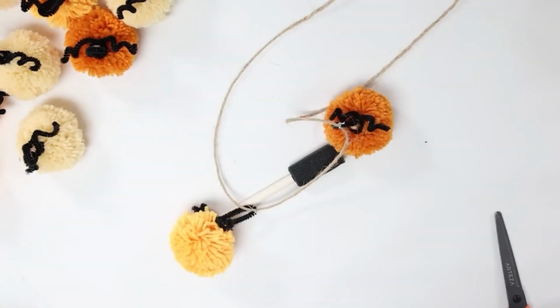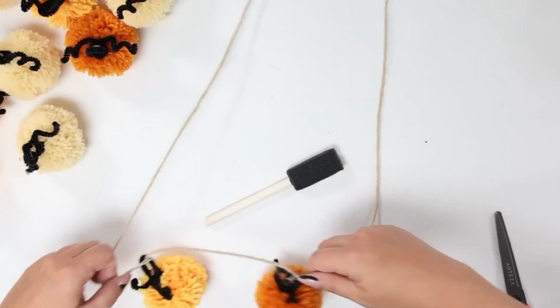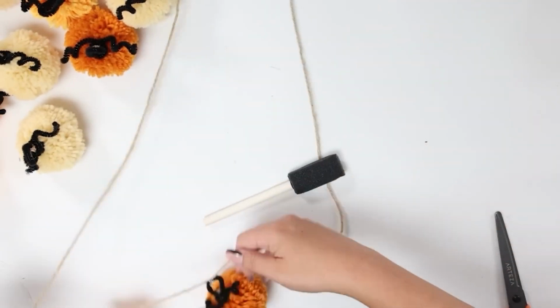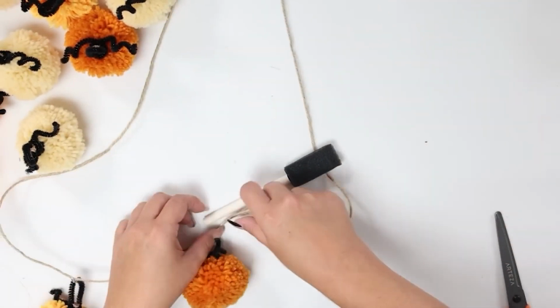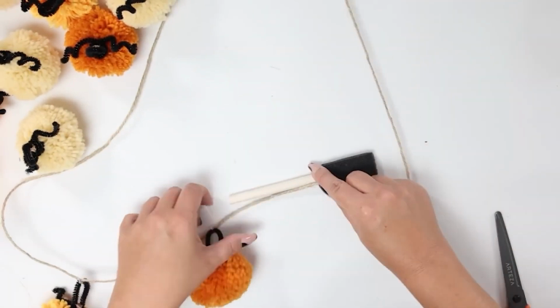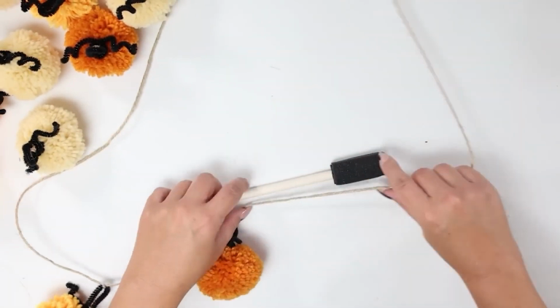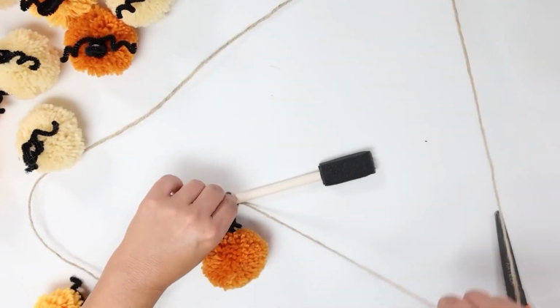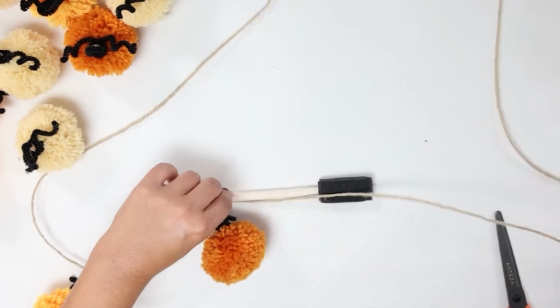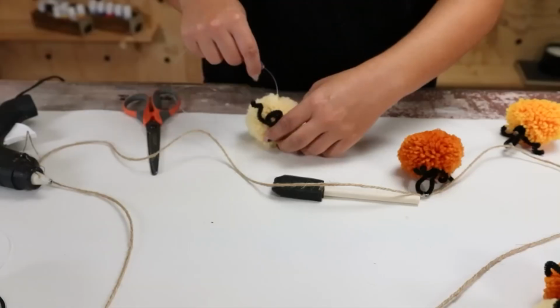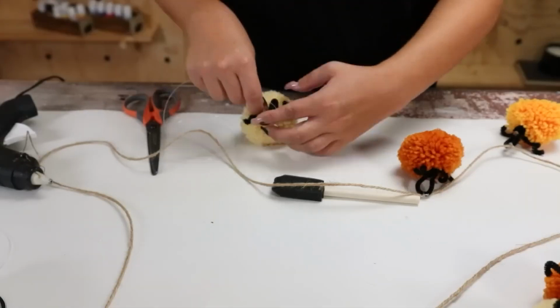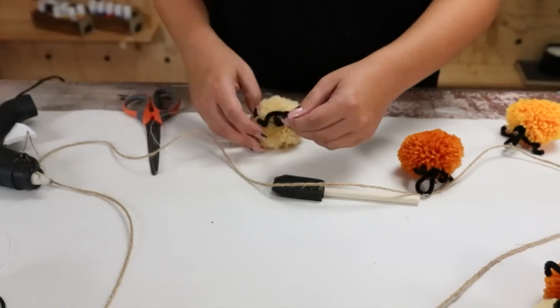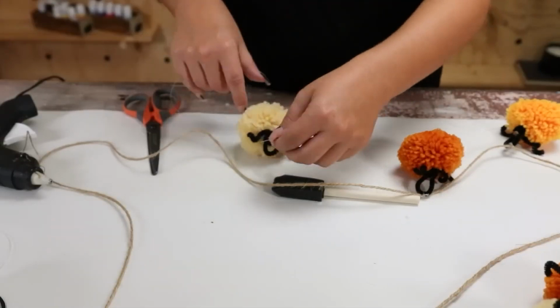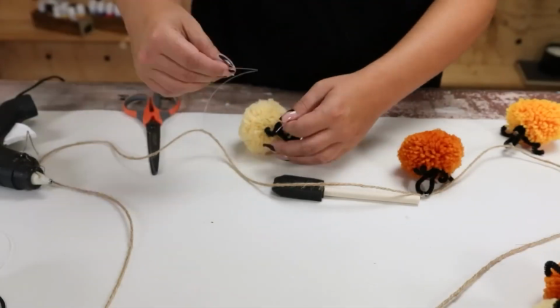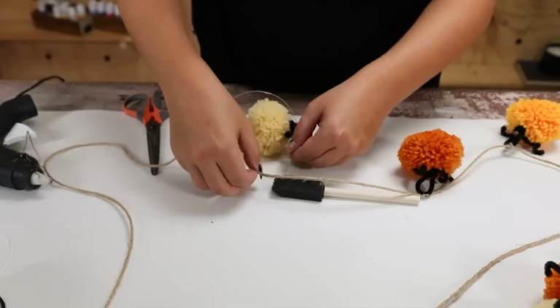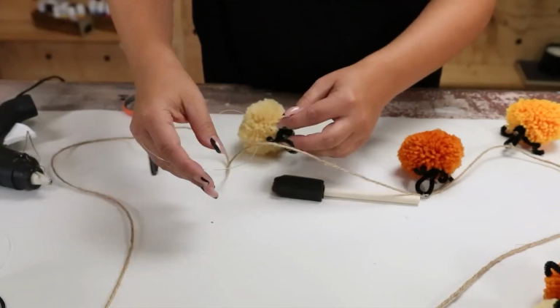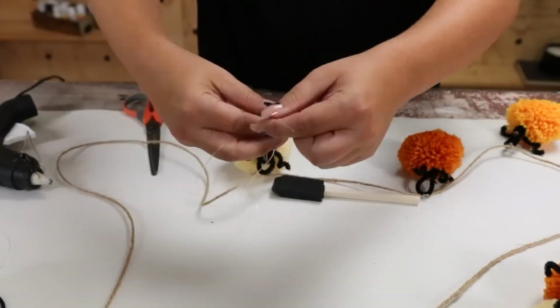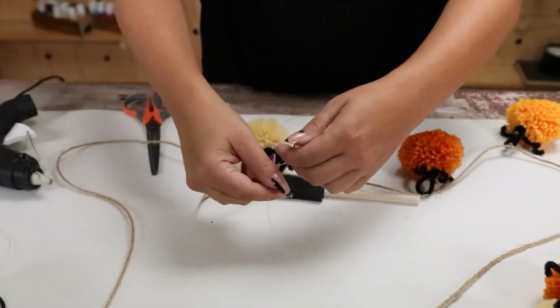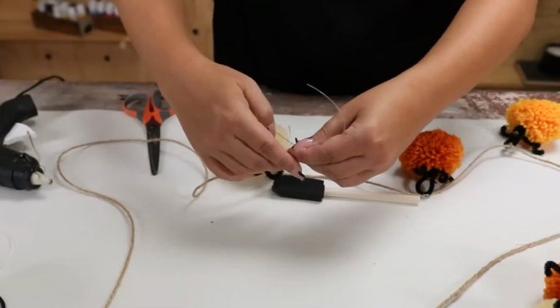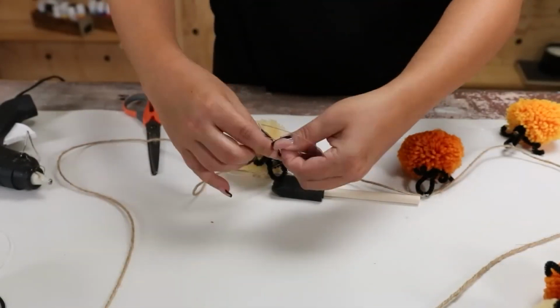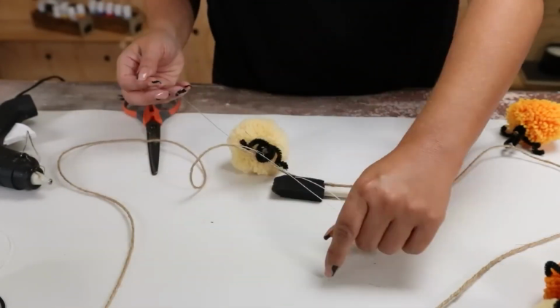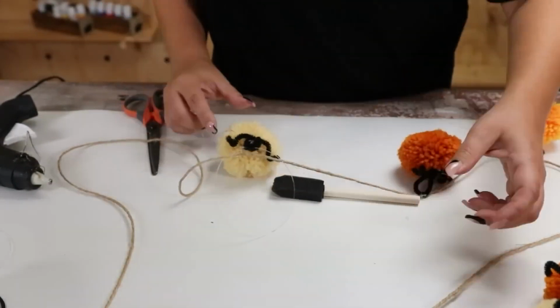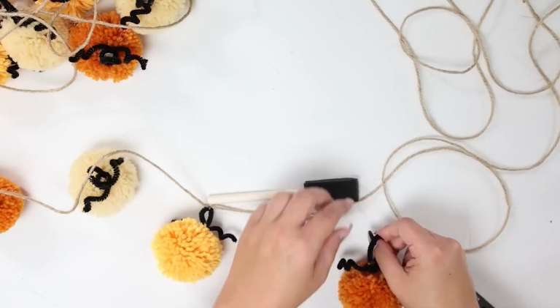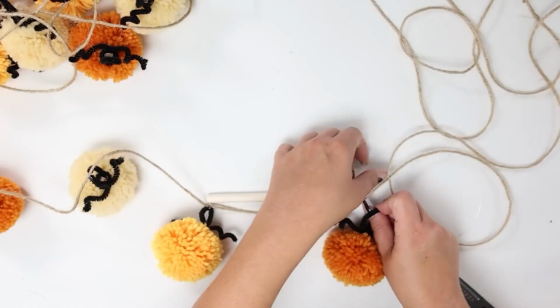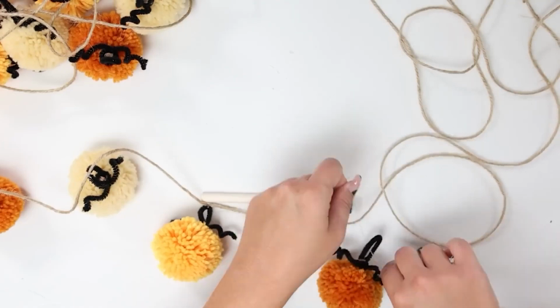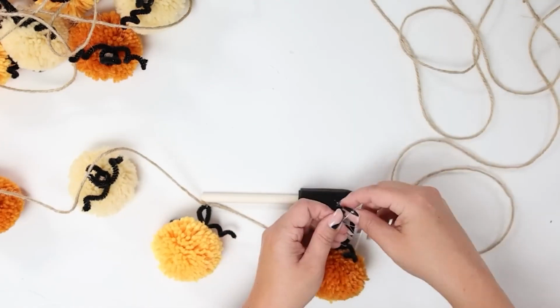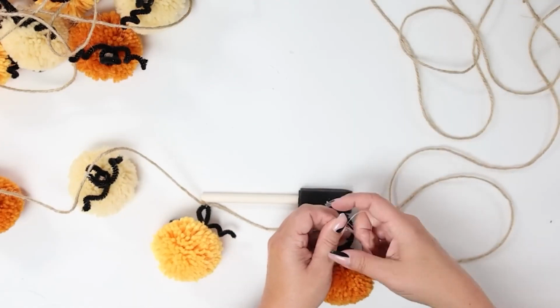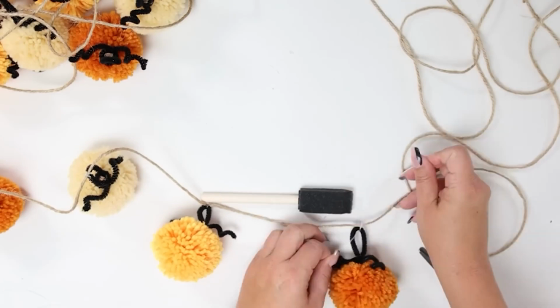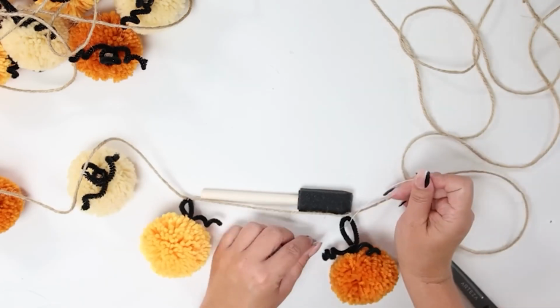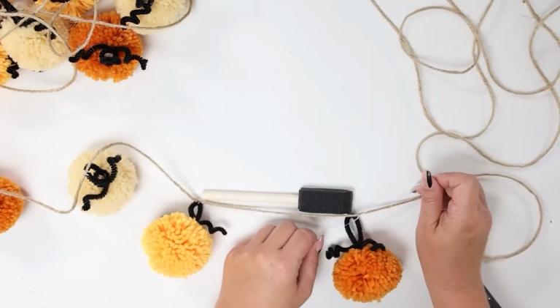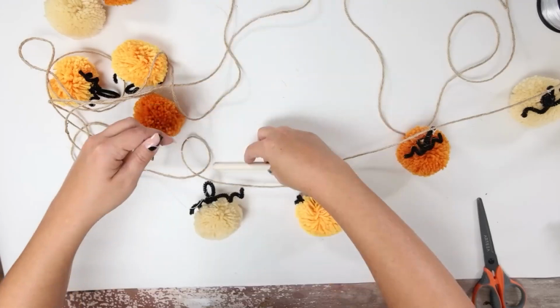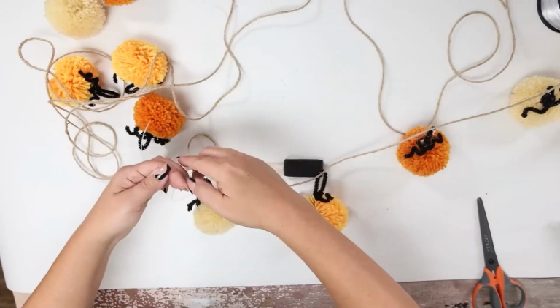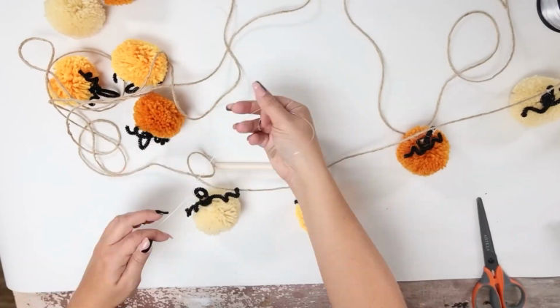Repeat that until you have all your pumpkins added. These are great to hang up on your fireplace — you can also put them on a door. They're super festive.